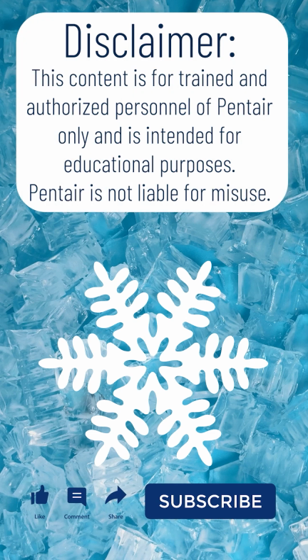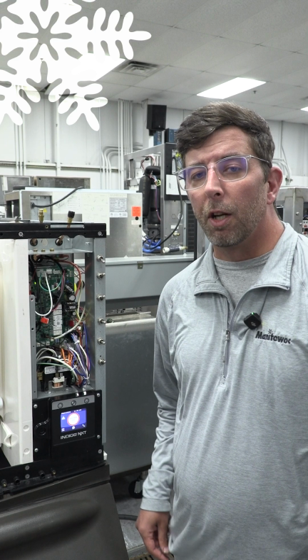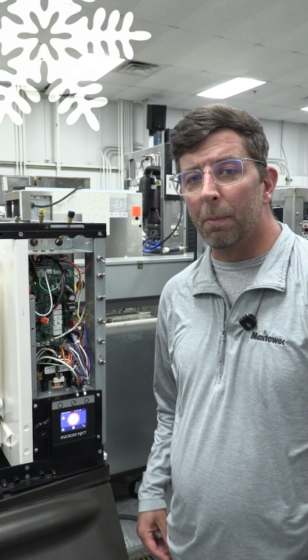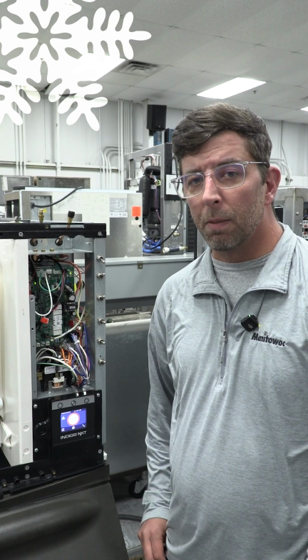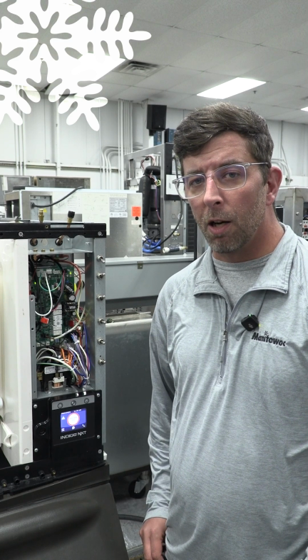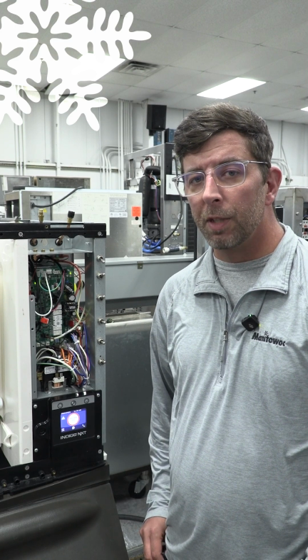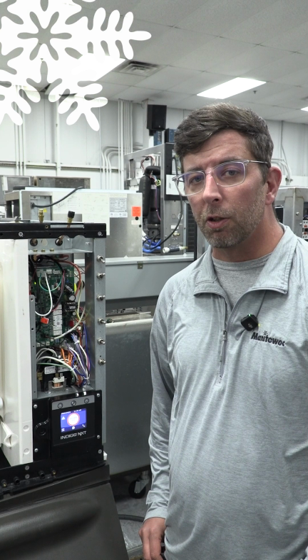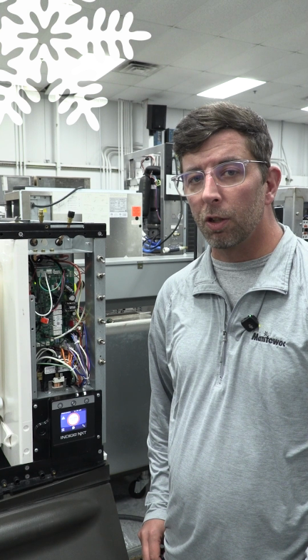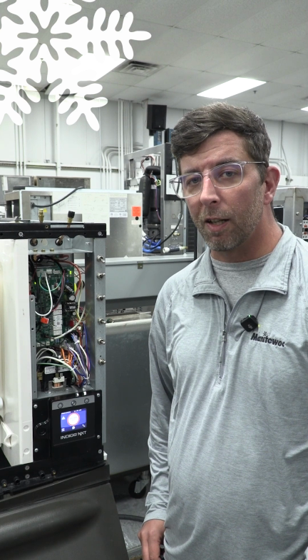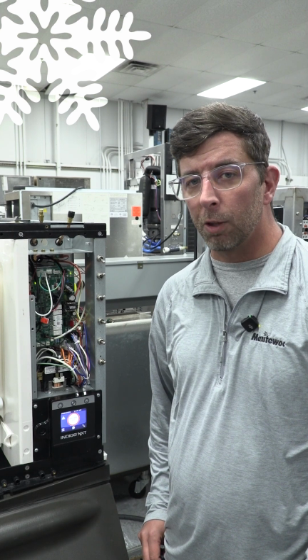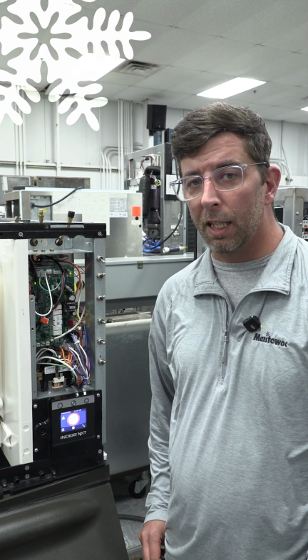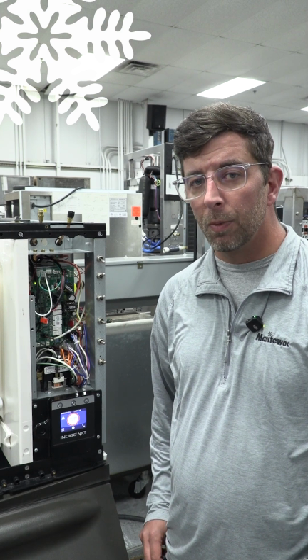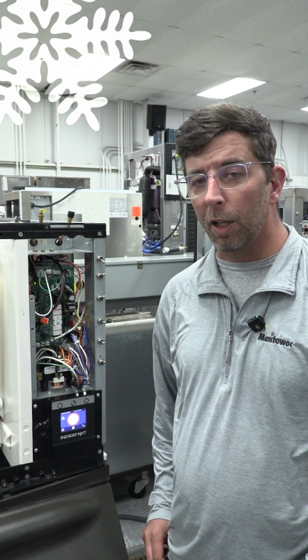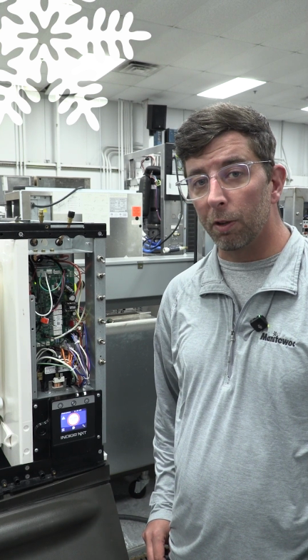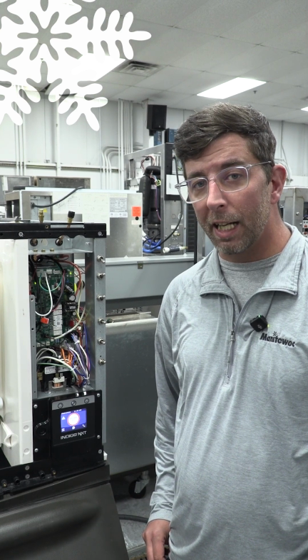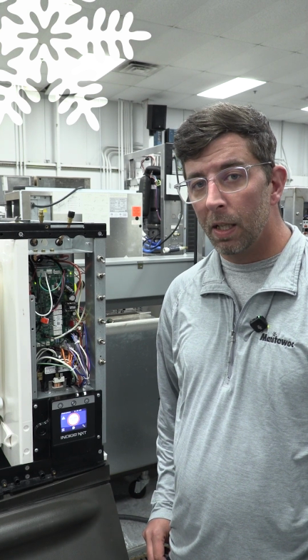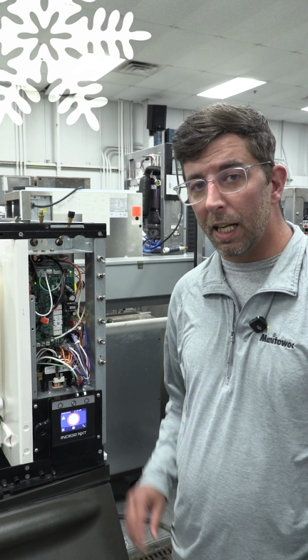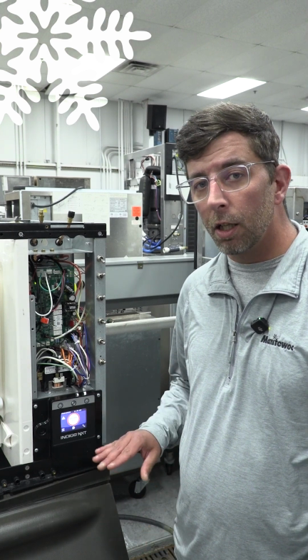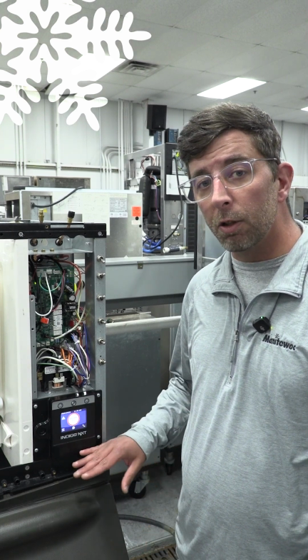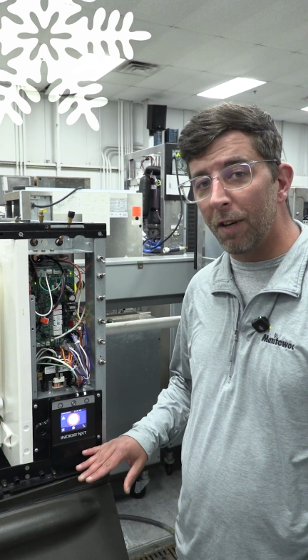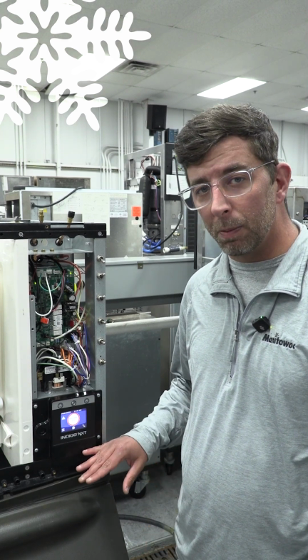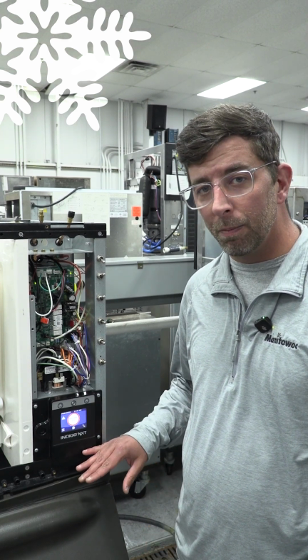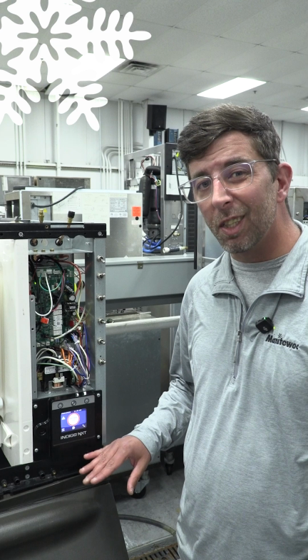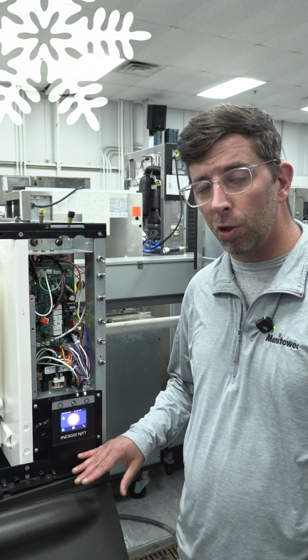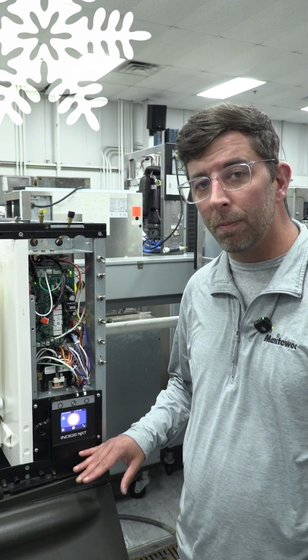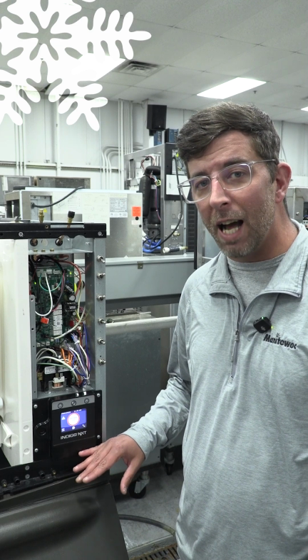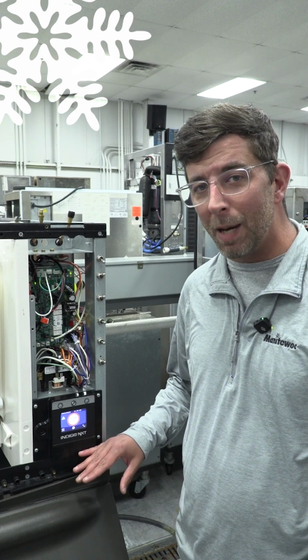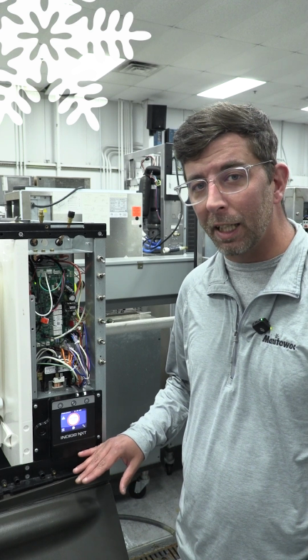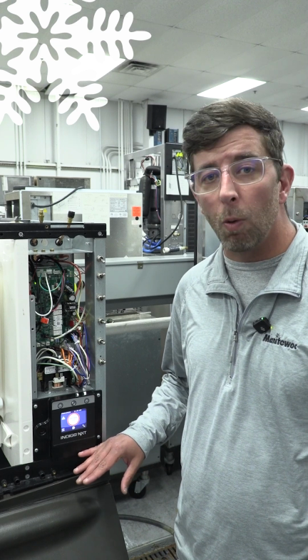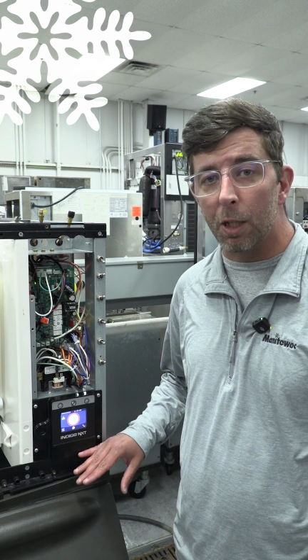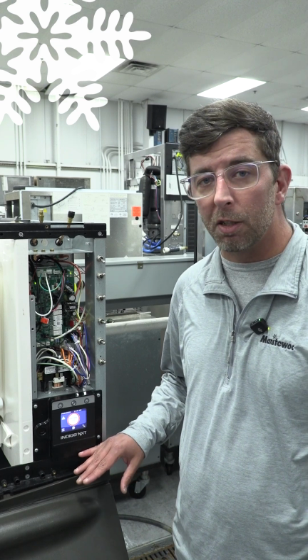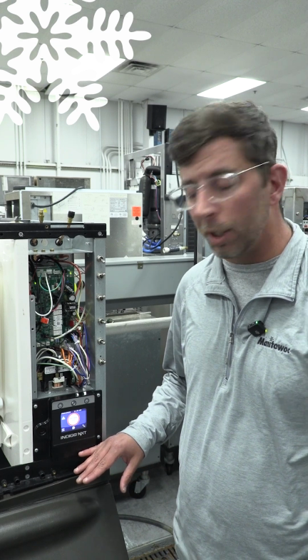Hello there, my name is Jason MacDonald, Technical Service Trainer here at Manitowoc Ice. What we're going to show you today is a user interface display. The touch screen is not responding and what we would do in this situation.